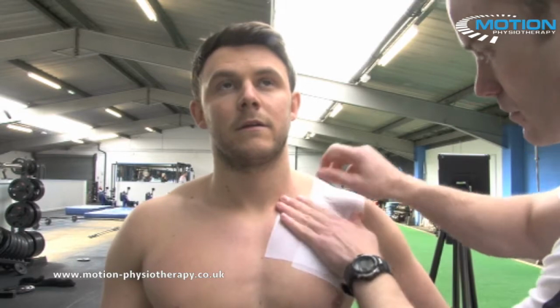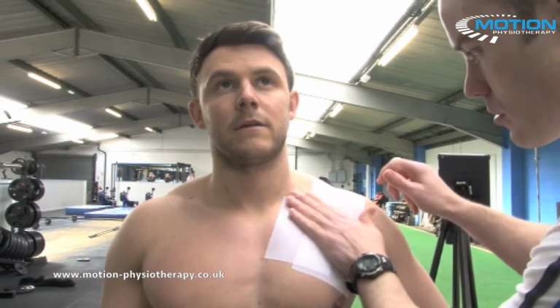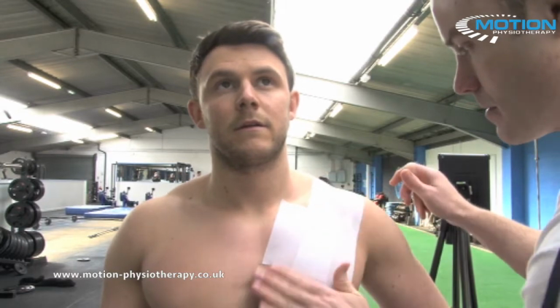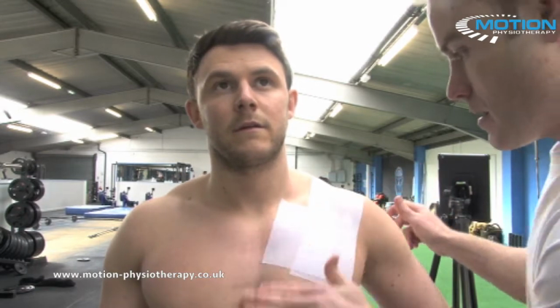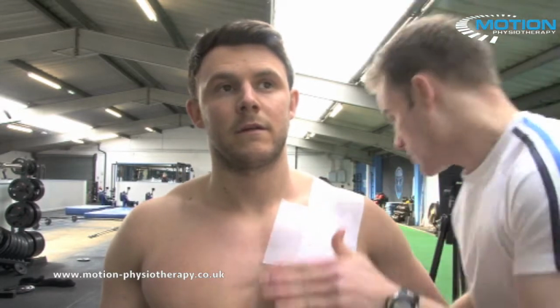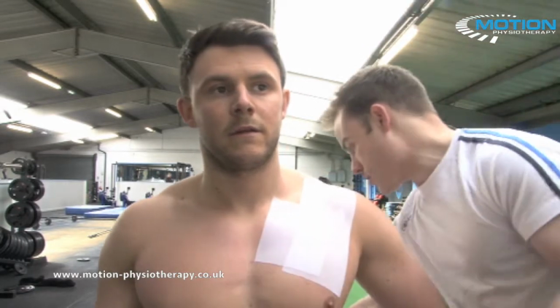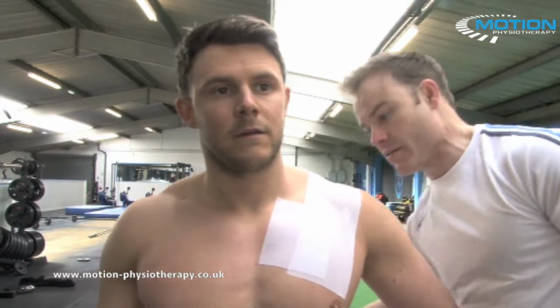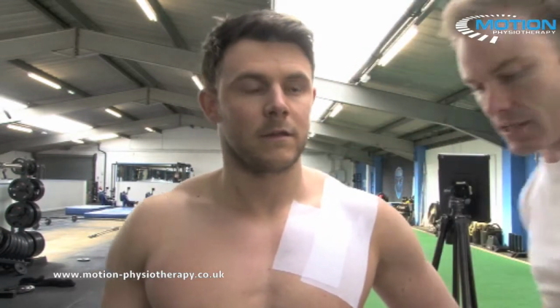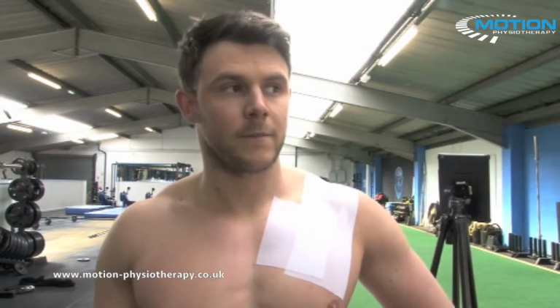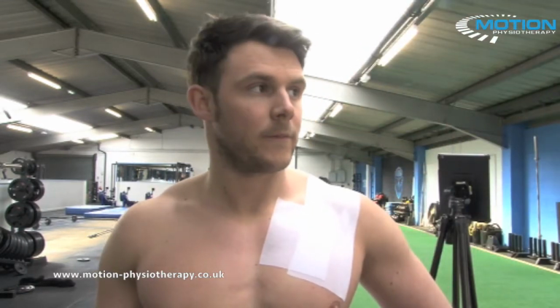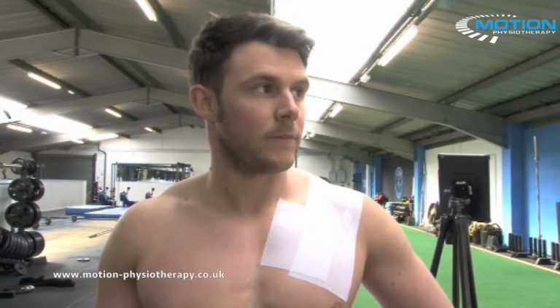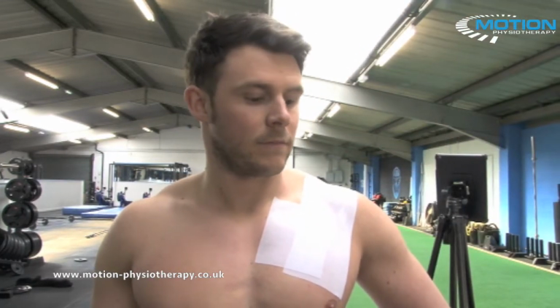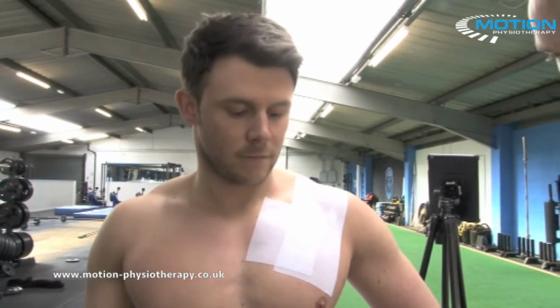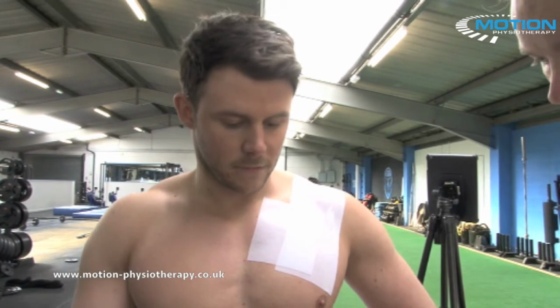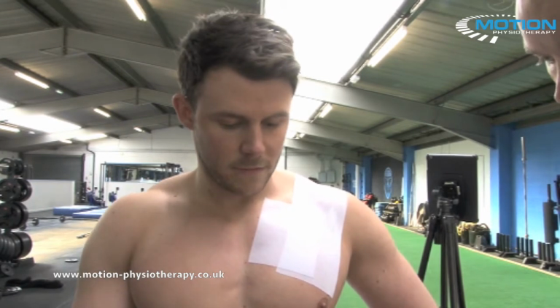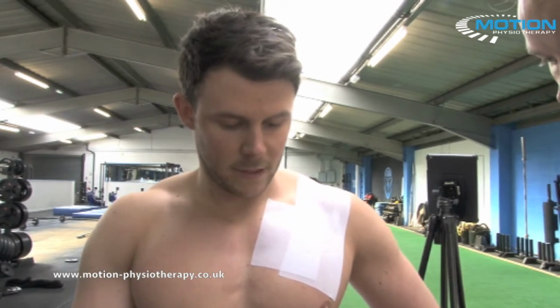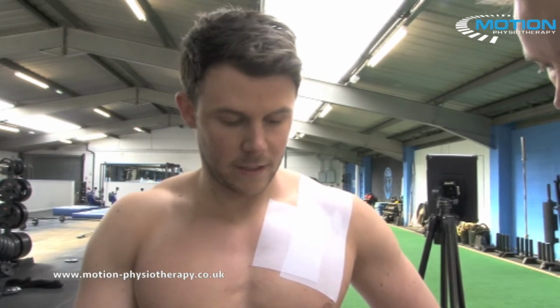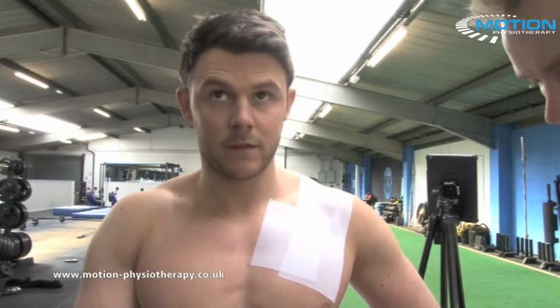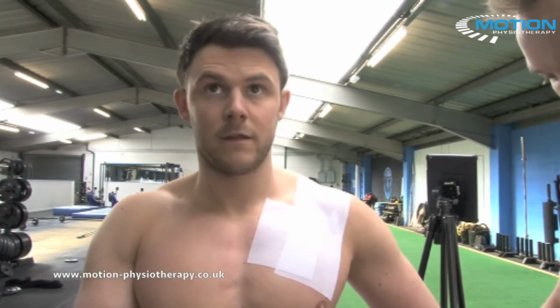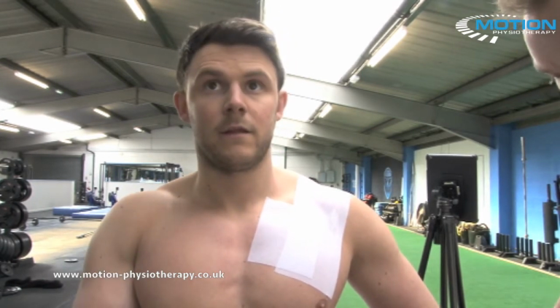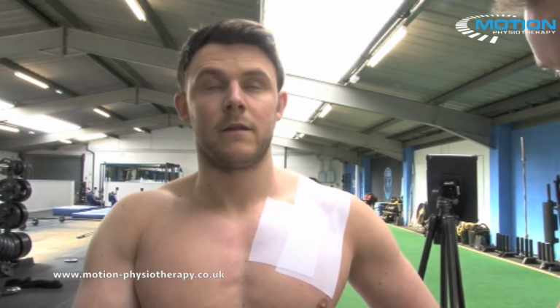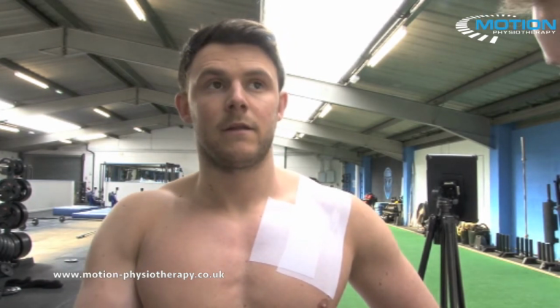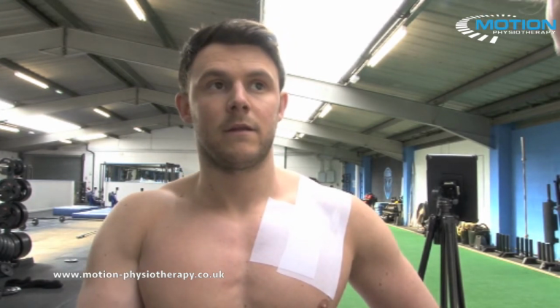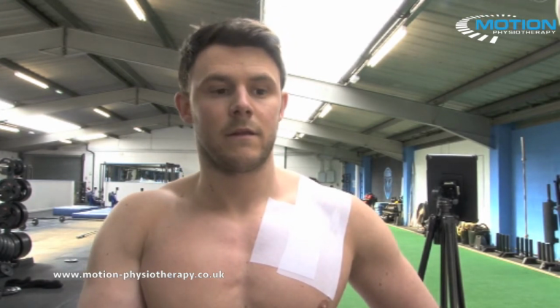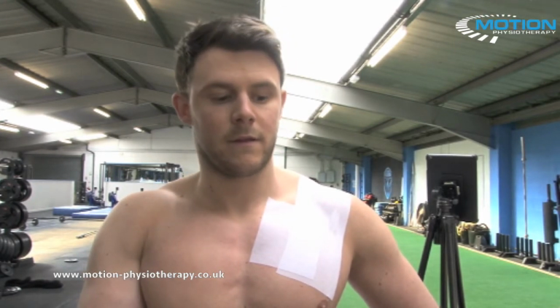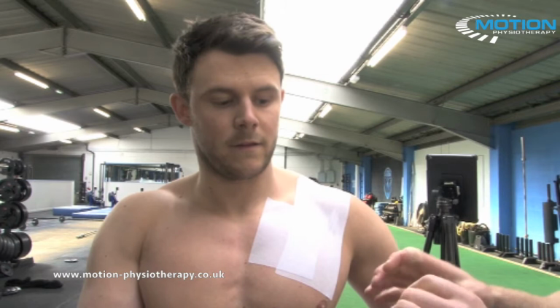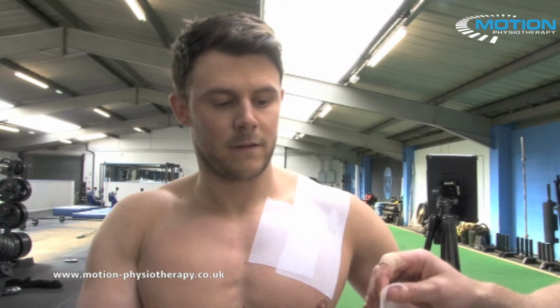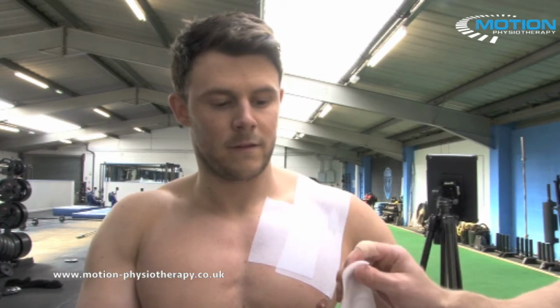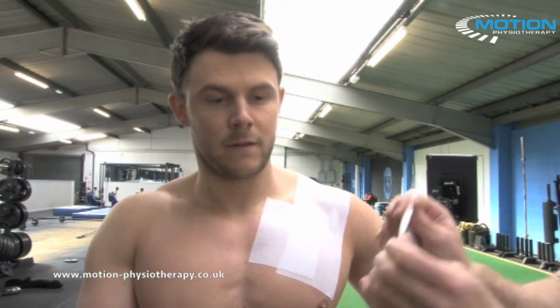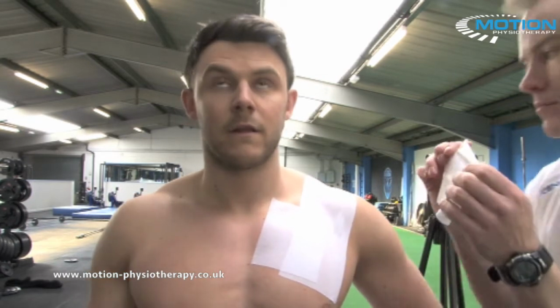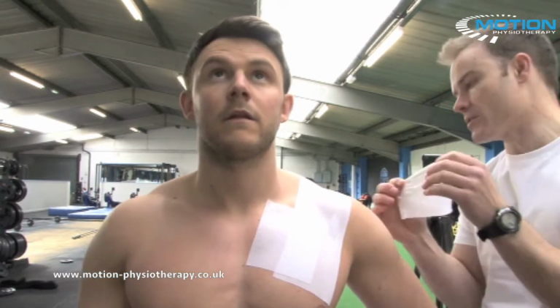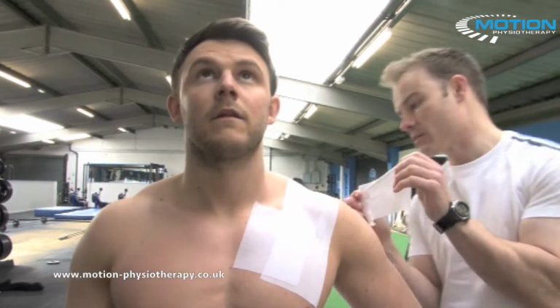If your patient has quite a hairy chest, it's worth them shaving the hair down before this technique to allow the tape to bond better. You may also want to spray them down with pre-tape adhesive before the technique.